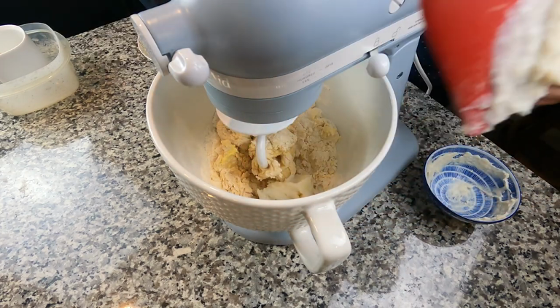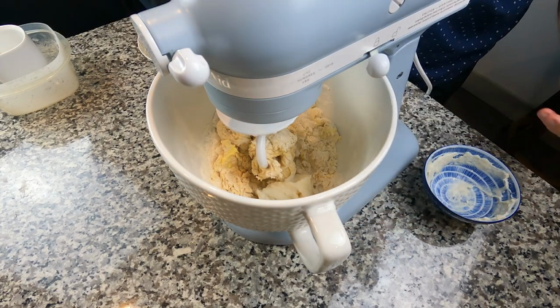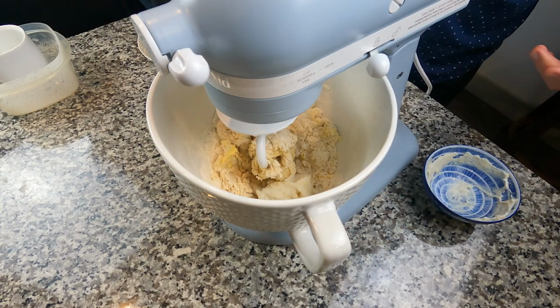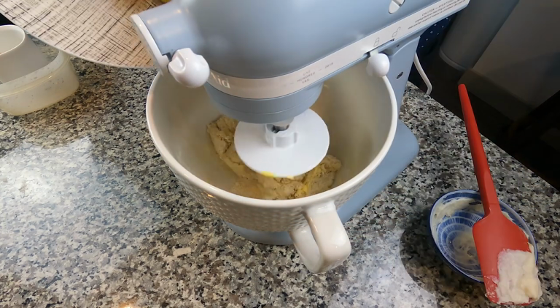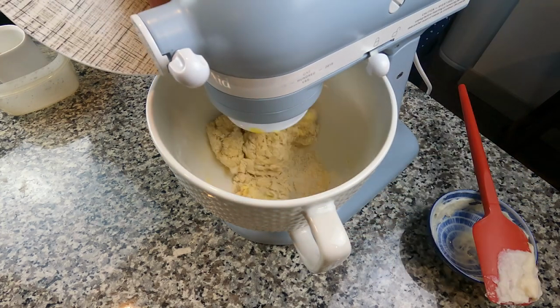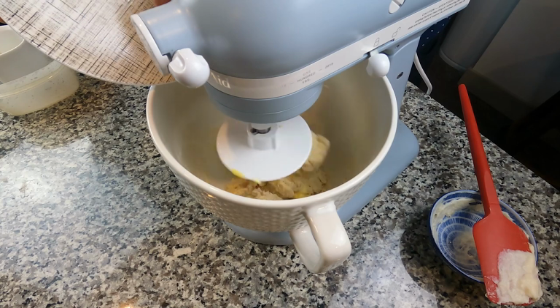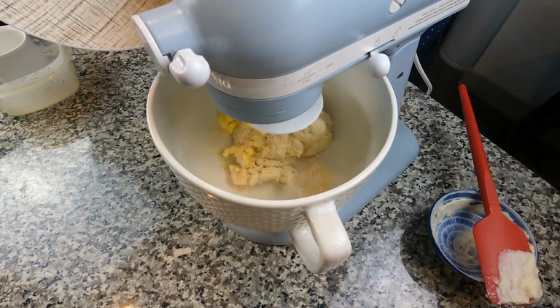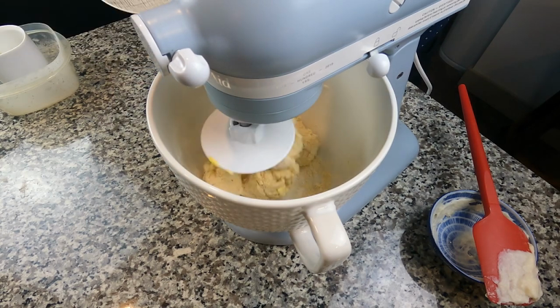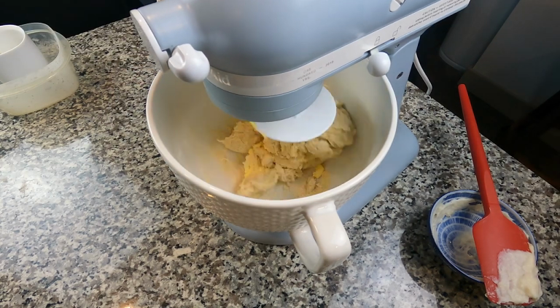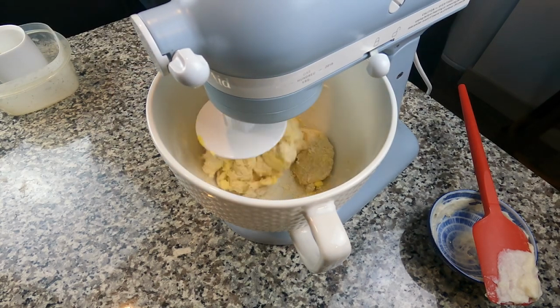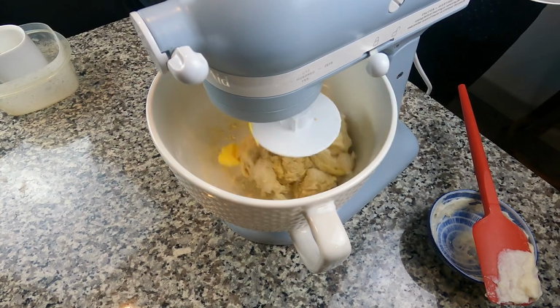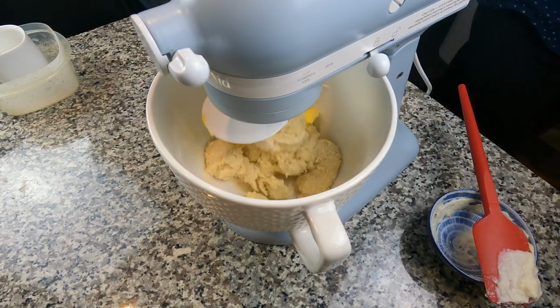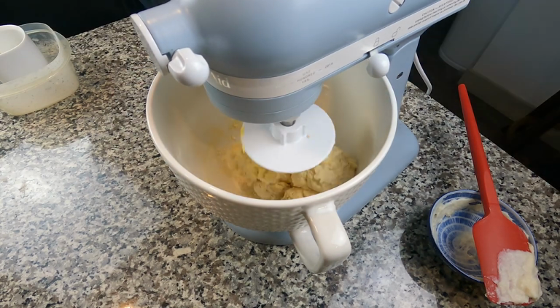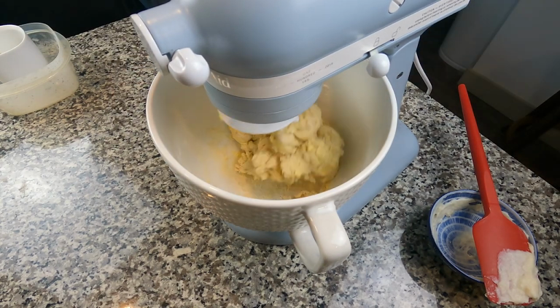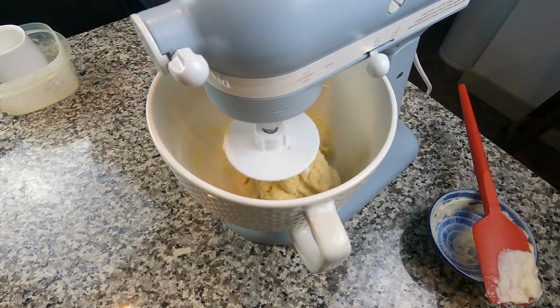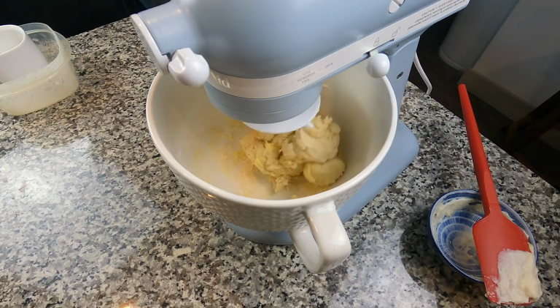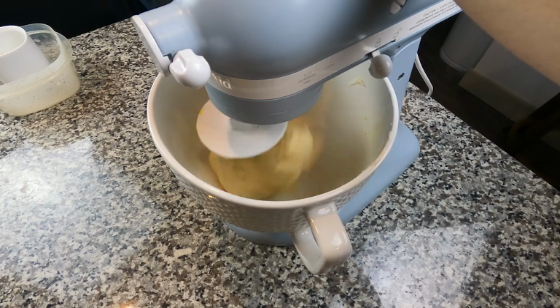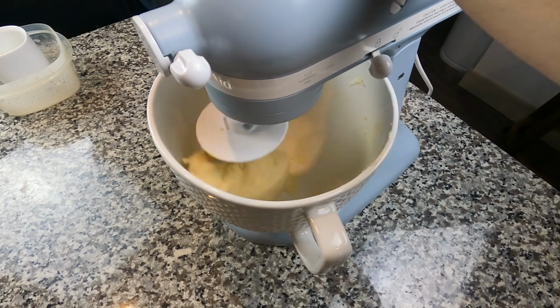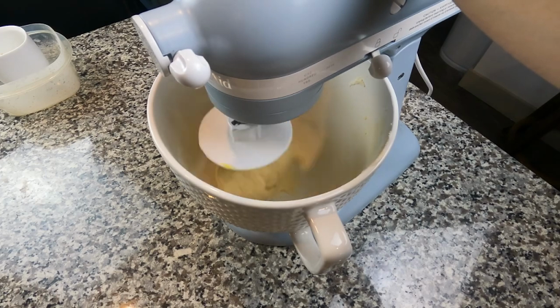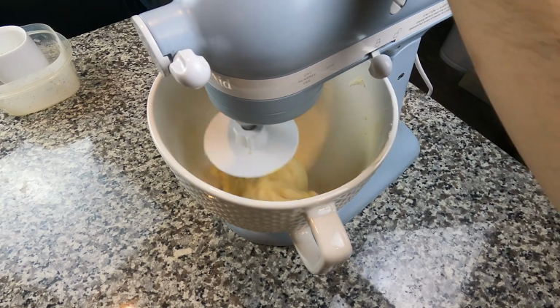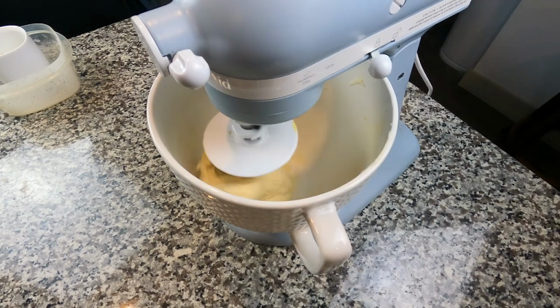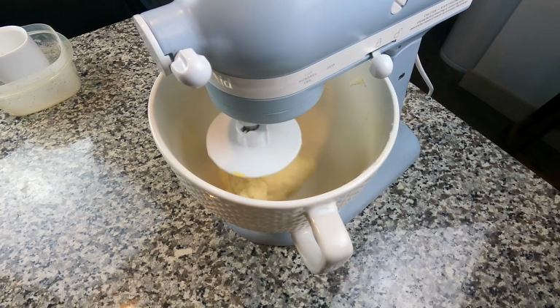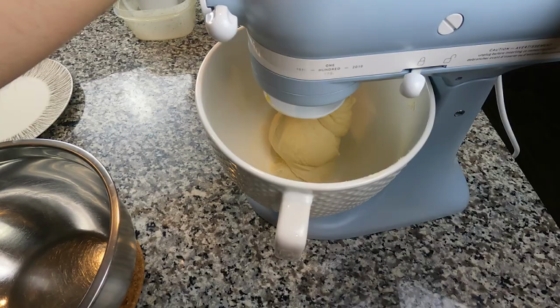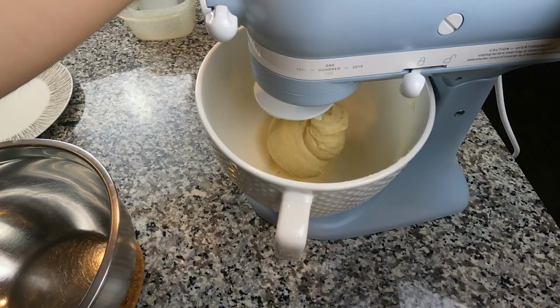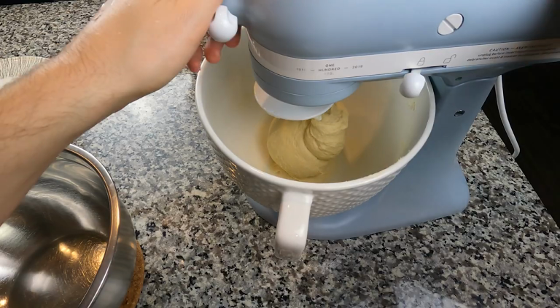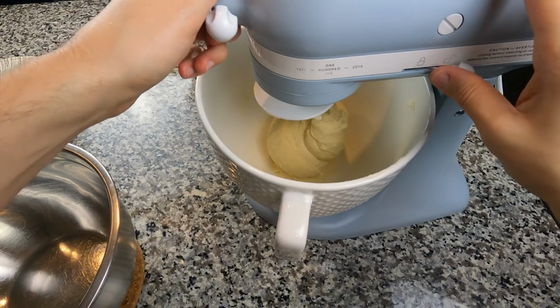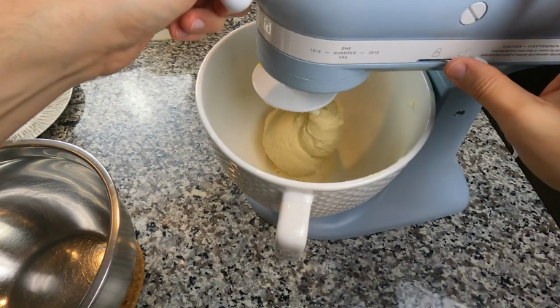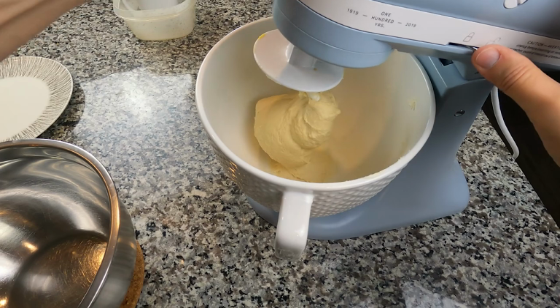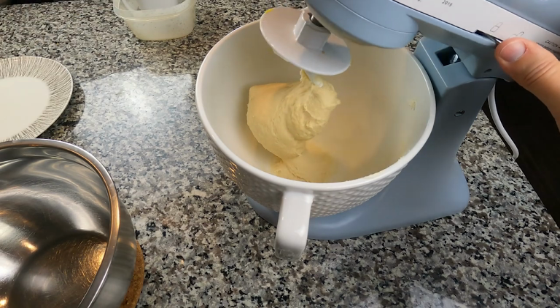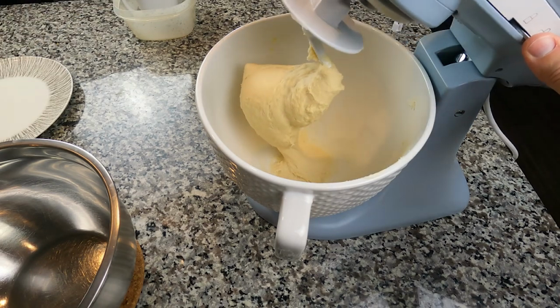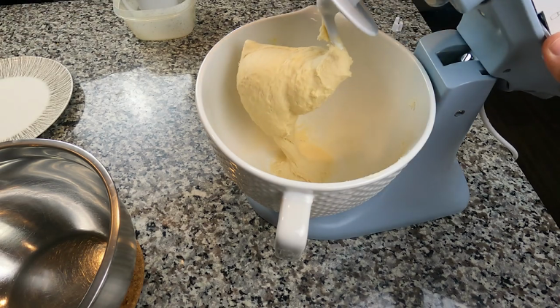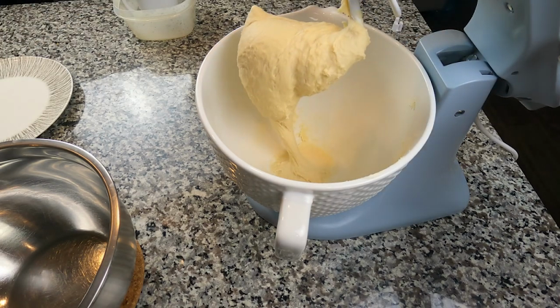That's me adding the butter a little bit at a time before we start to beat it up. Once that bad boy is smooth, pop it out. You'll see it stretch from the bottom but not tear — that's a good sign.